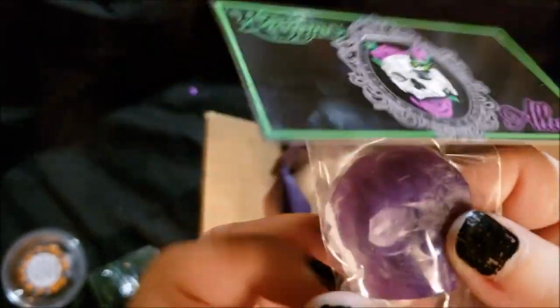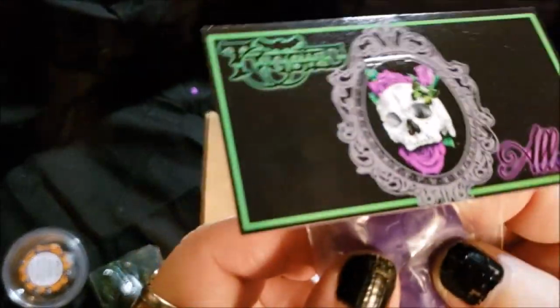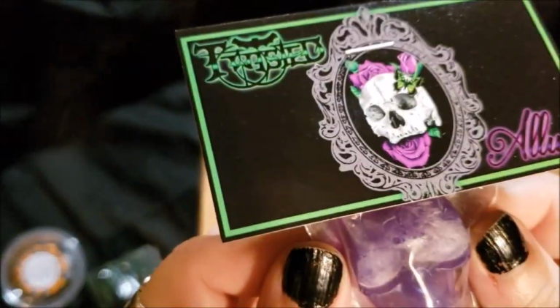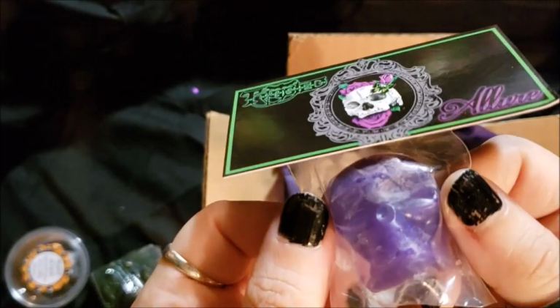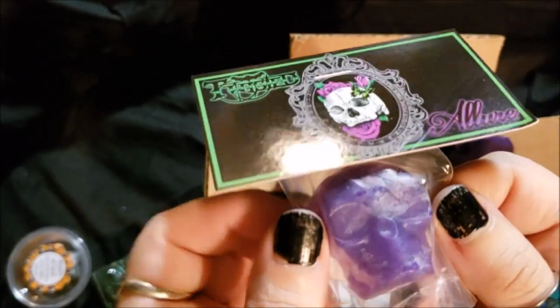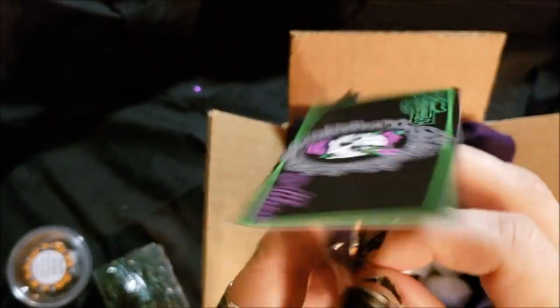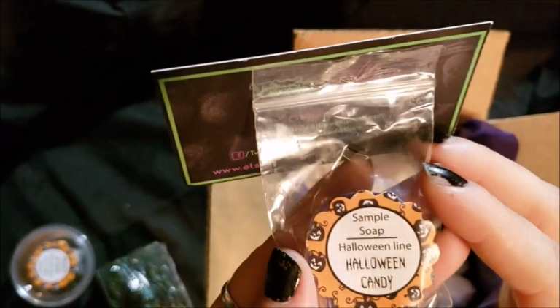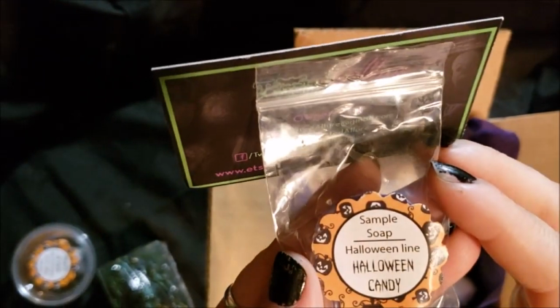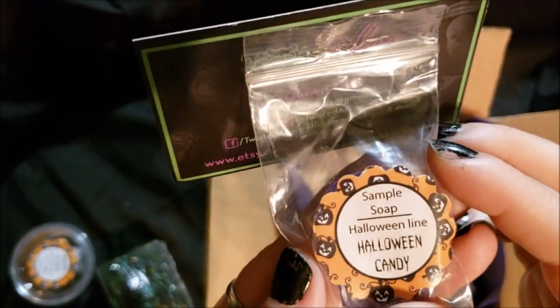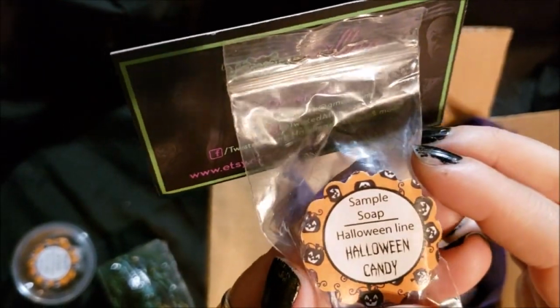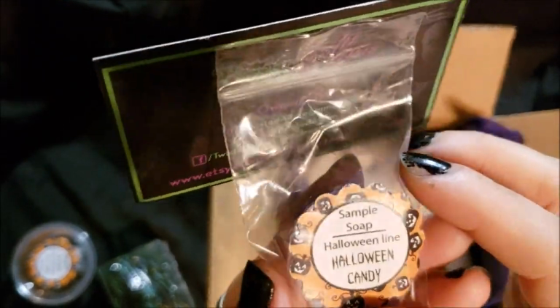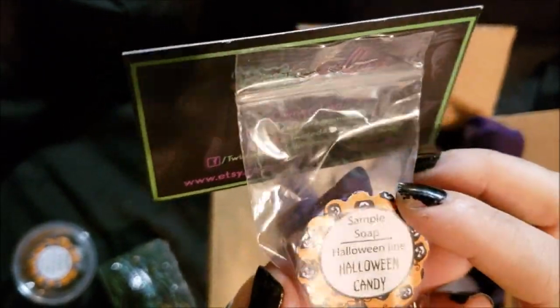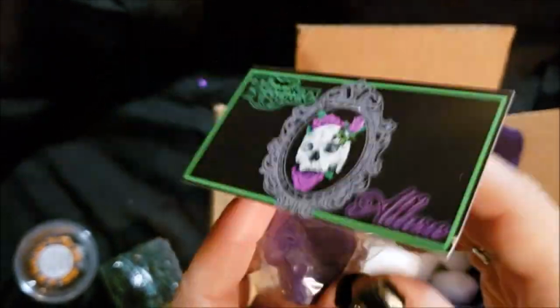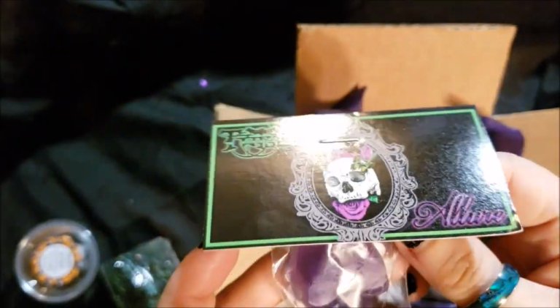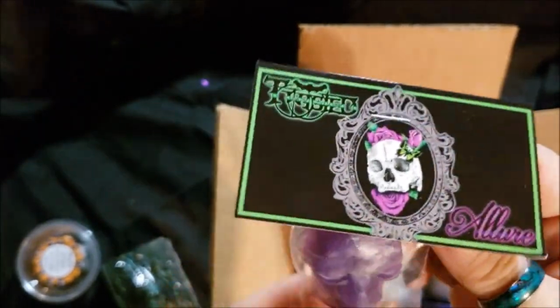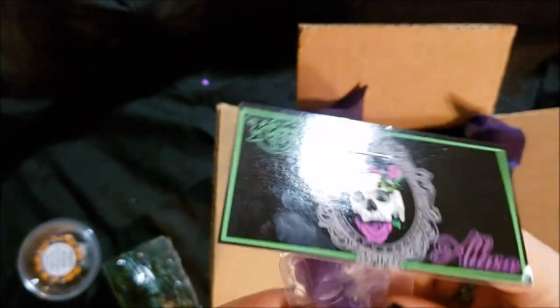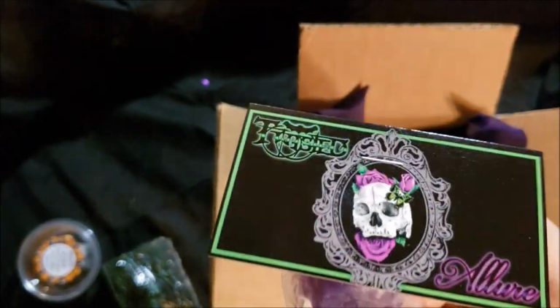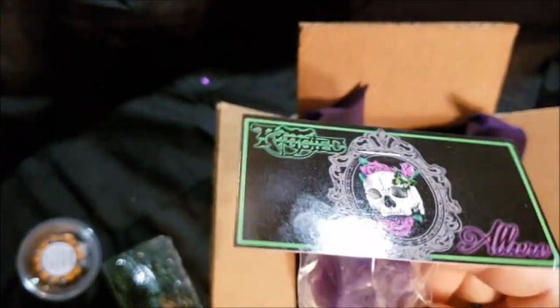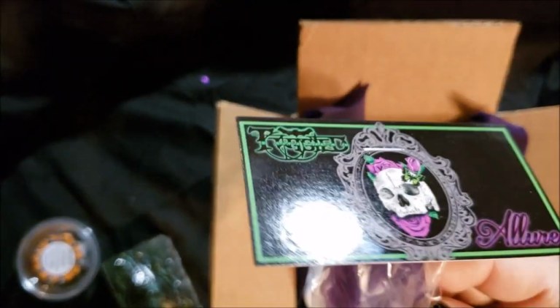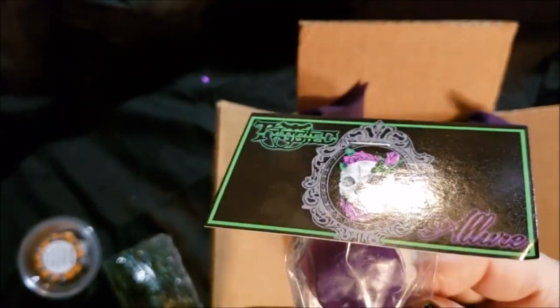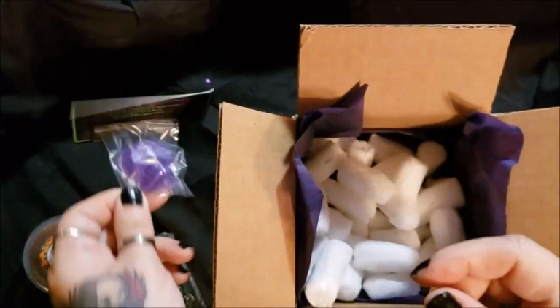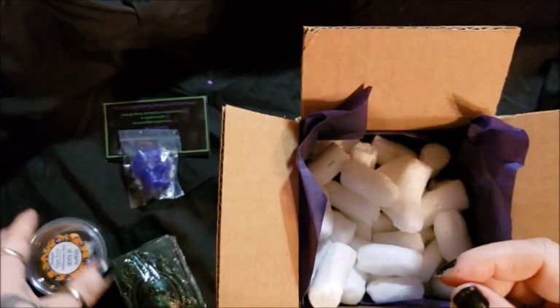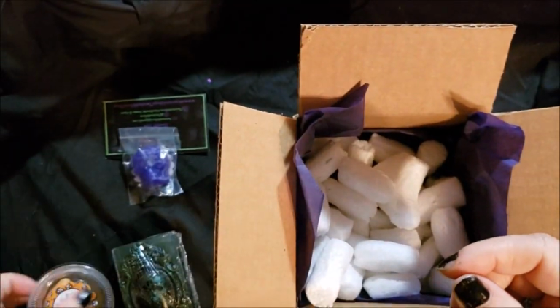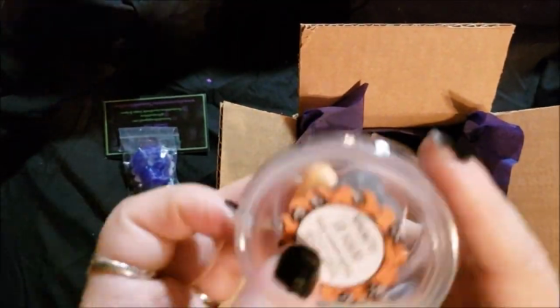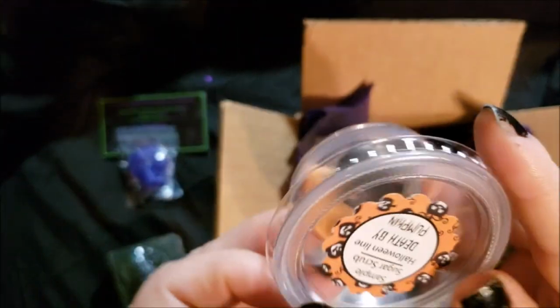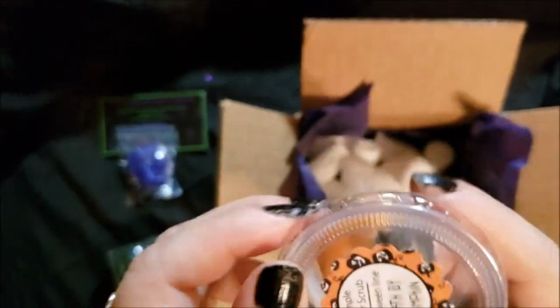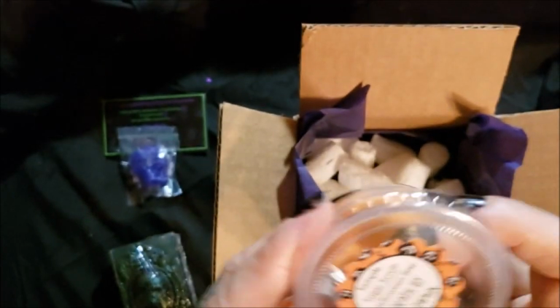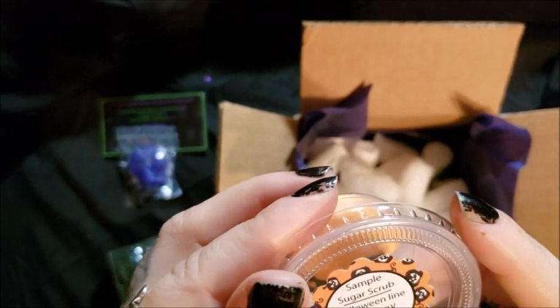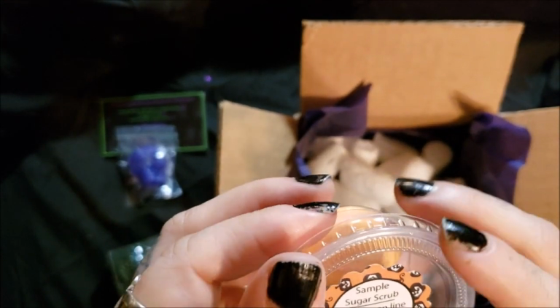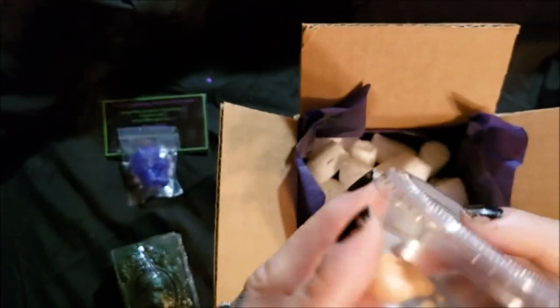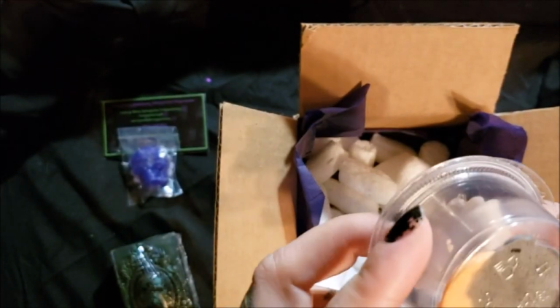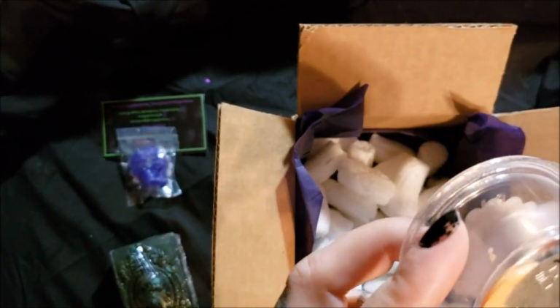I don't eat the candy — Josh does — but I like the look of having a candy bowl. This is really cool. I probably won't use any of these because I just think that they're adorable, but I would use the sugar scrub. I've never used a sugar scrub before, so I'm very curious to see how this is.